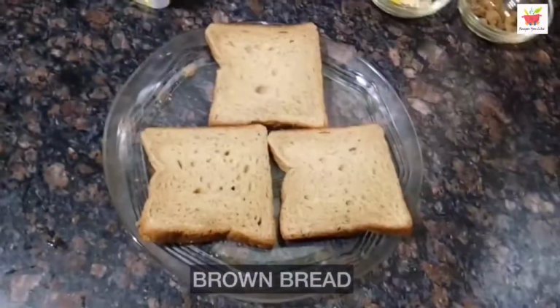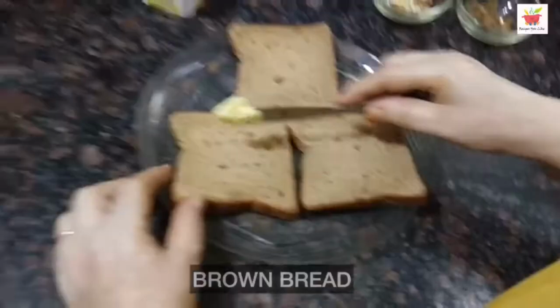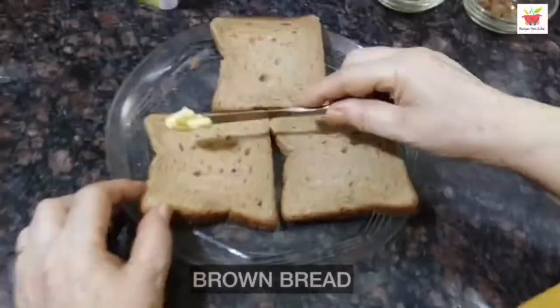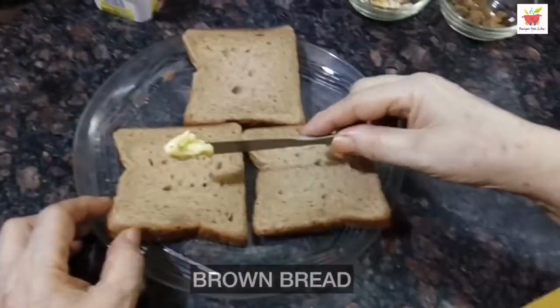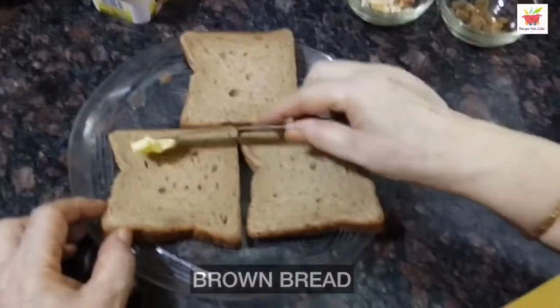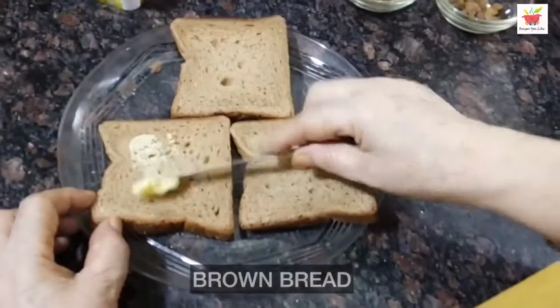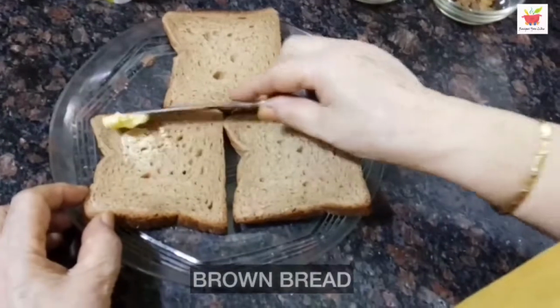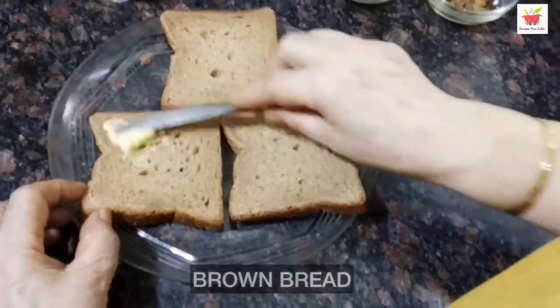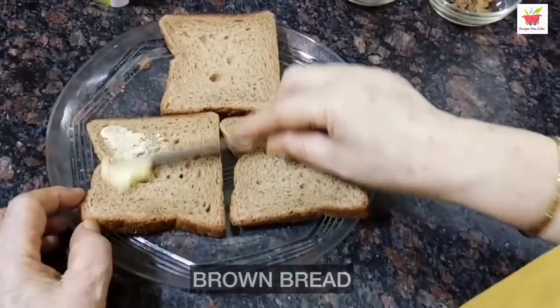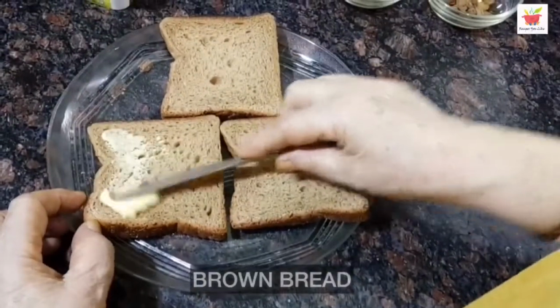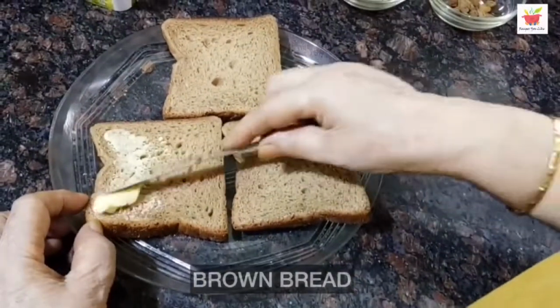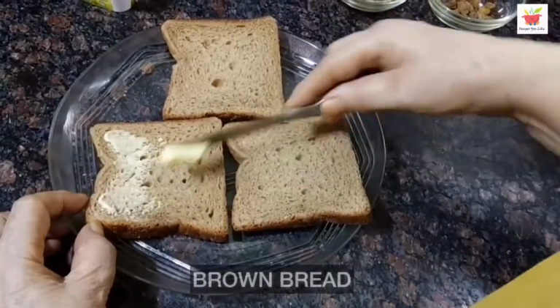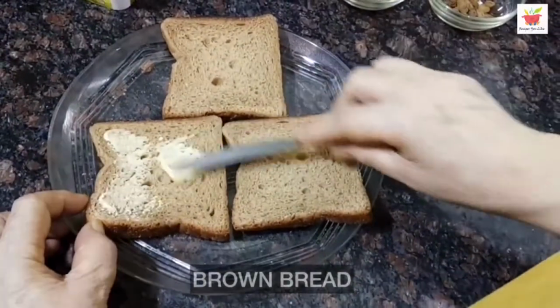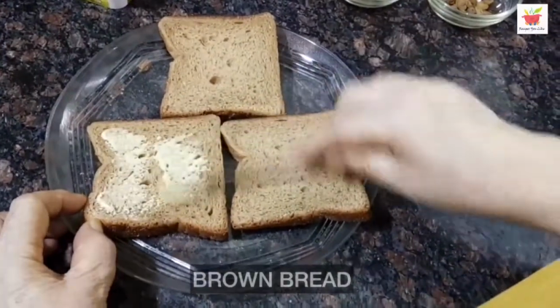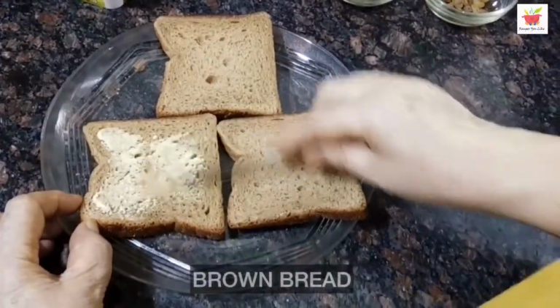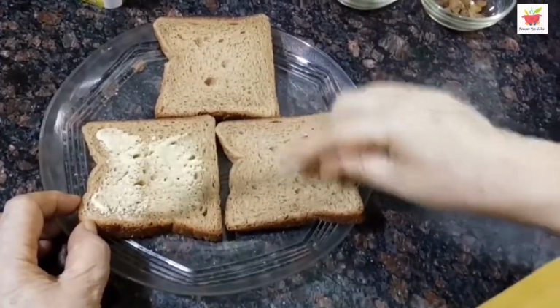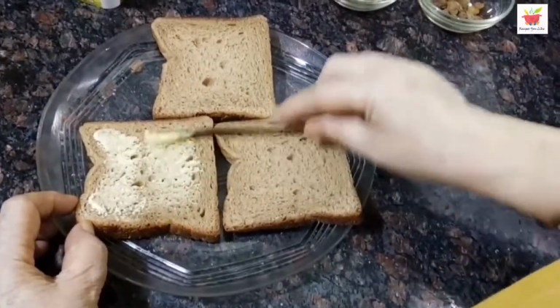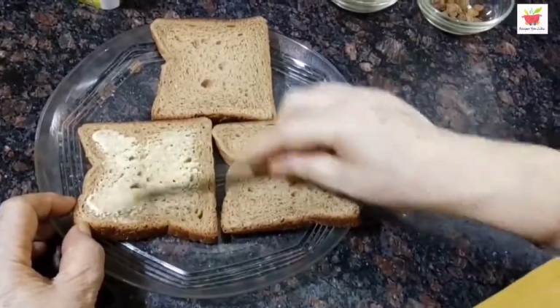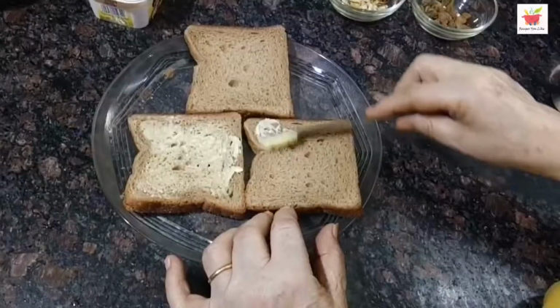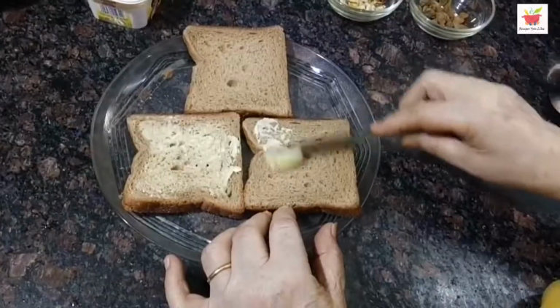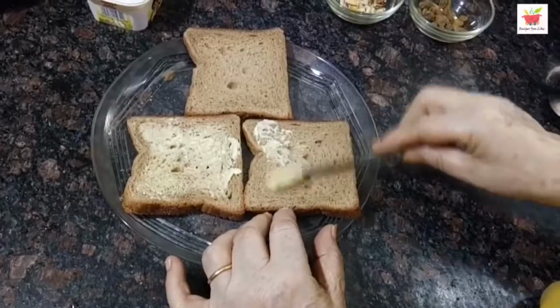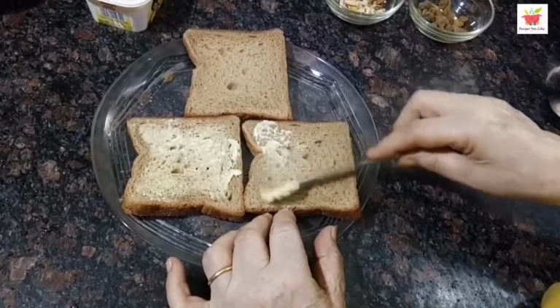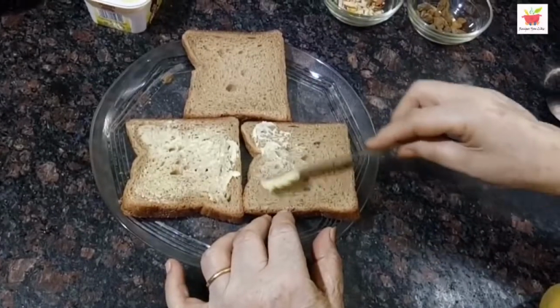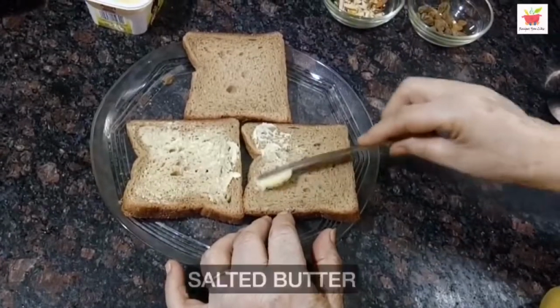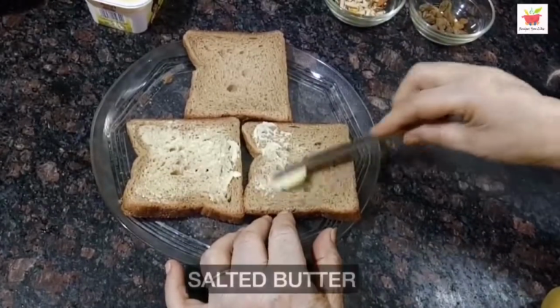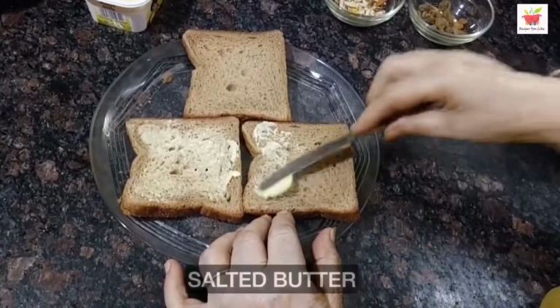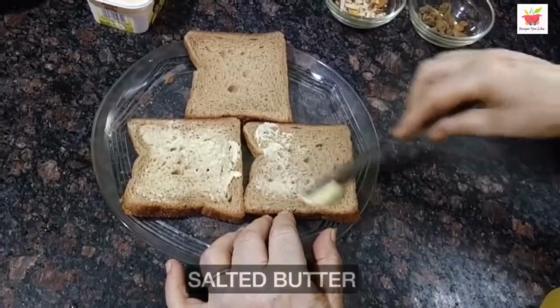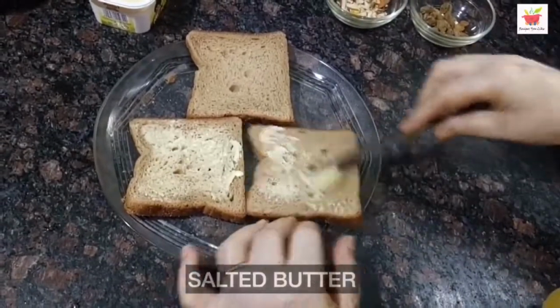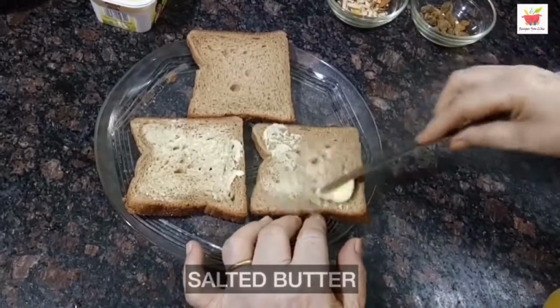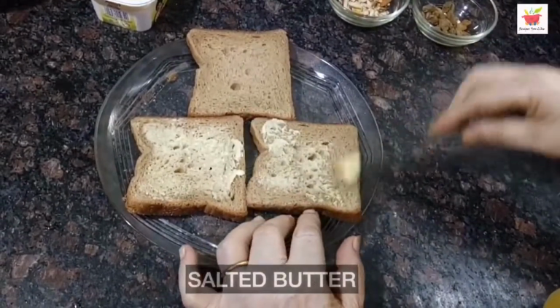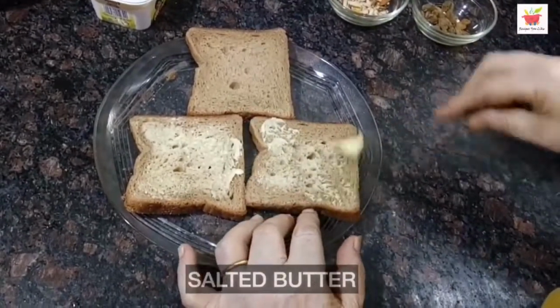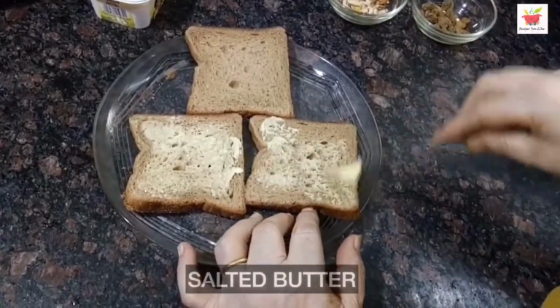For making the chocolate sandwich, we have taken 3 bread slices. We are using brown bread, but you can use any kind of bread you like. Then apply butter — this is salted butter — apply butter to all 3 slices.